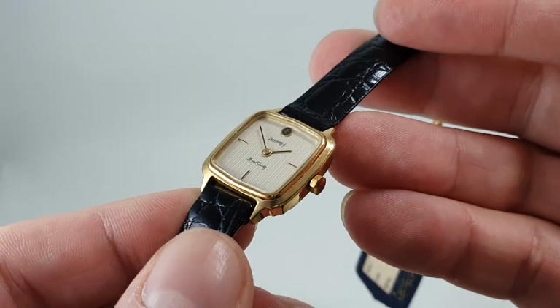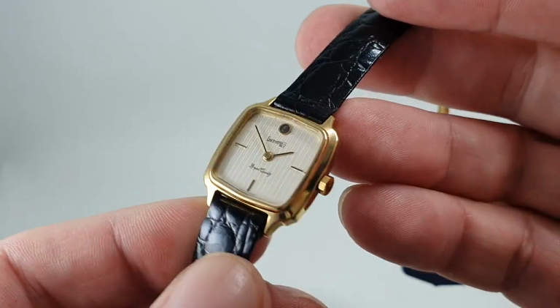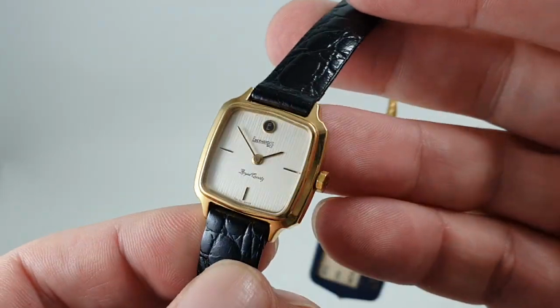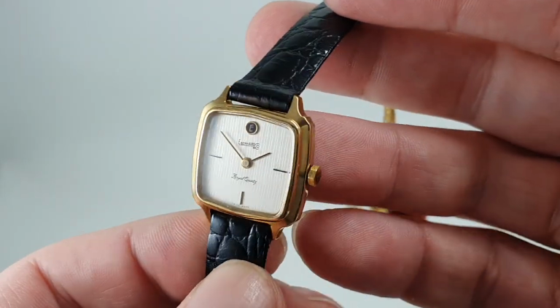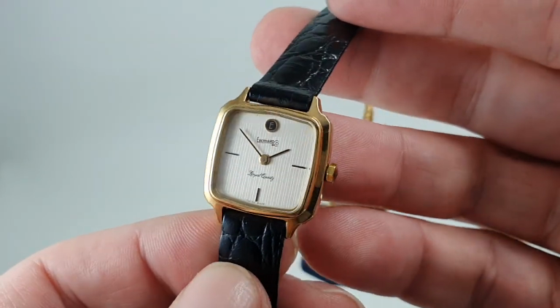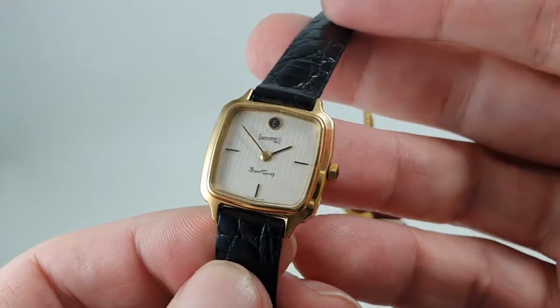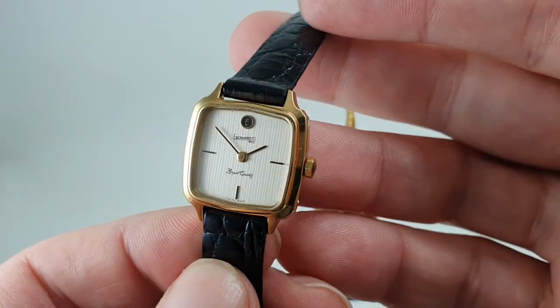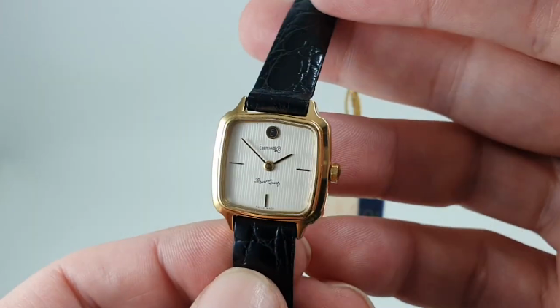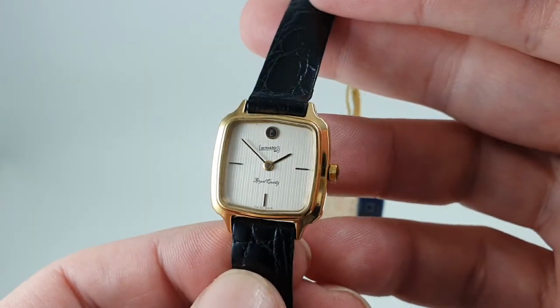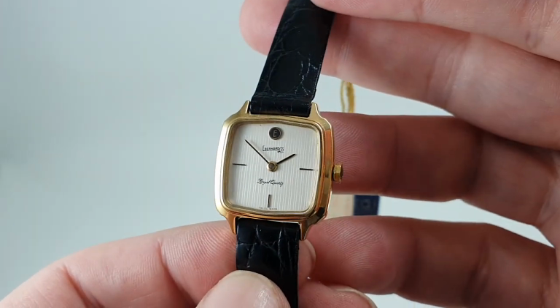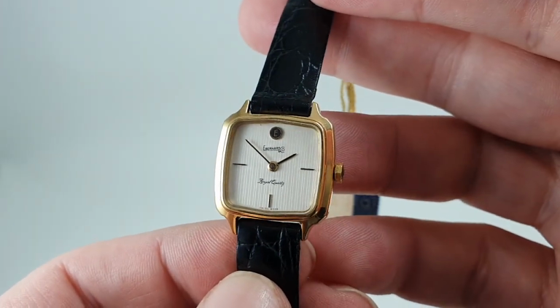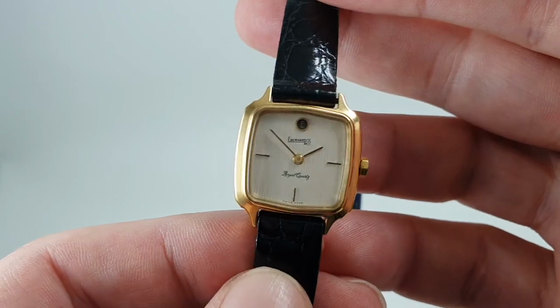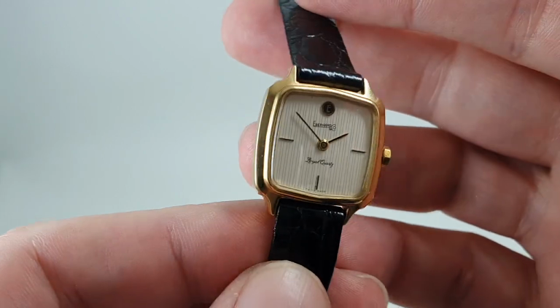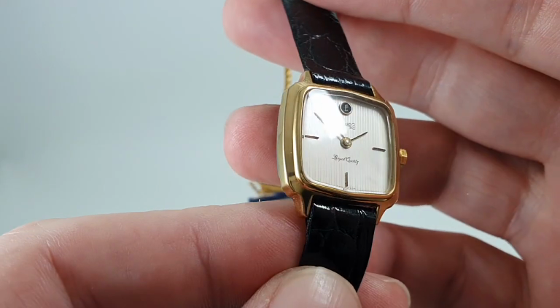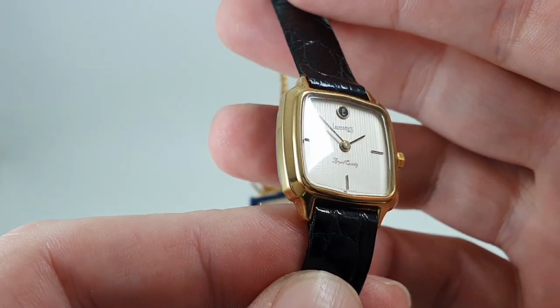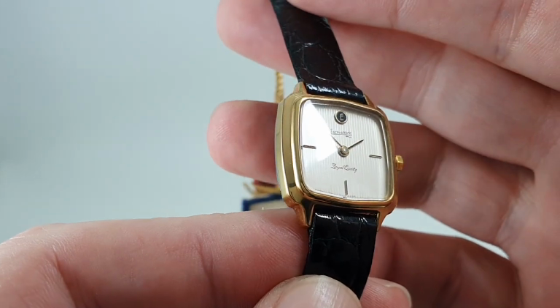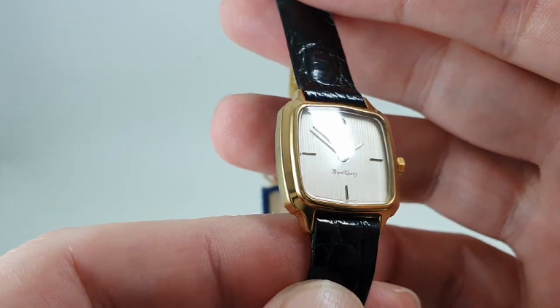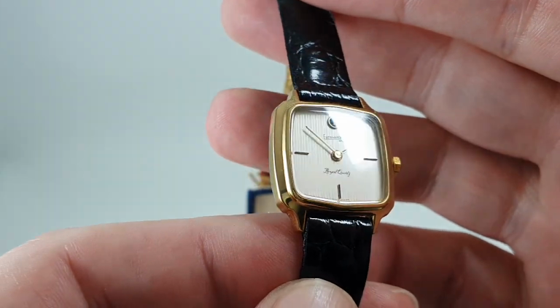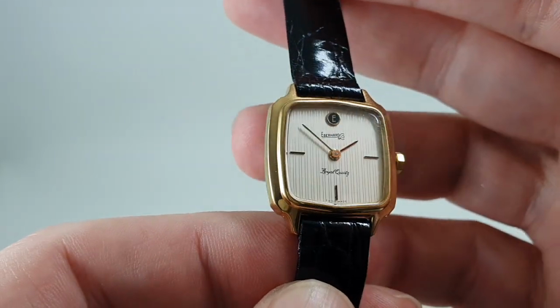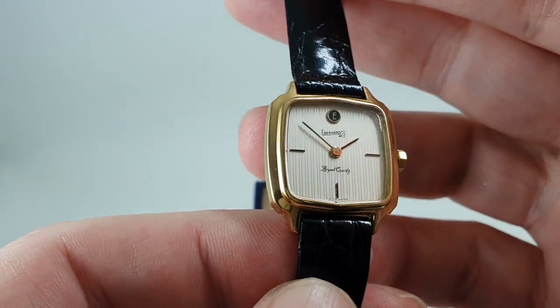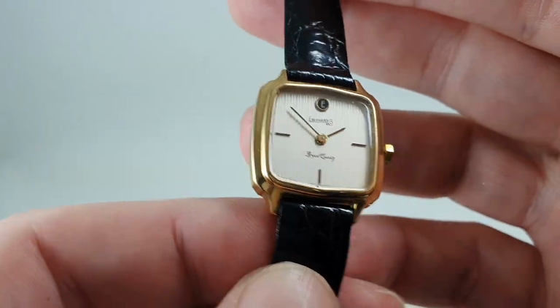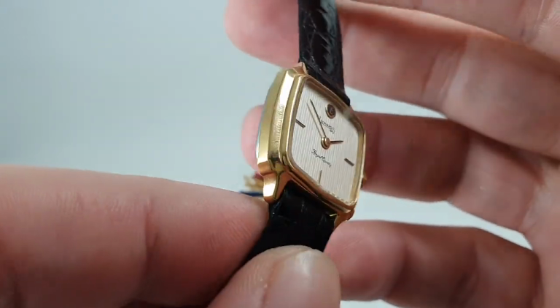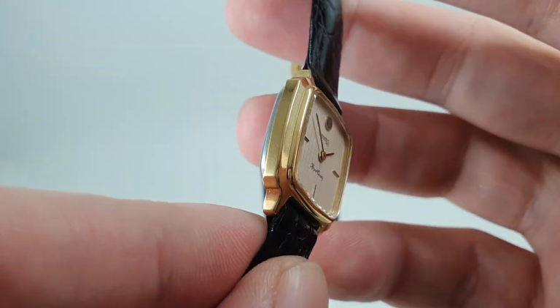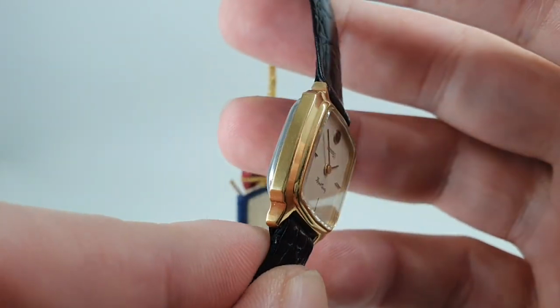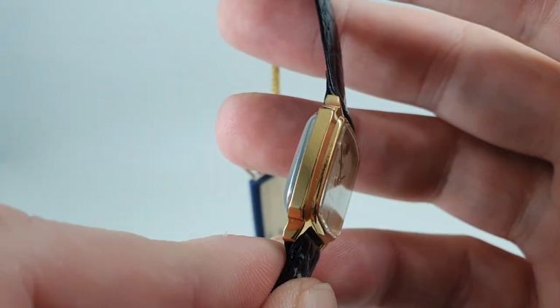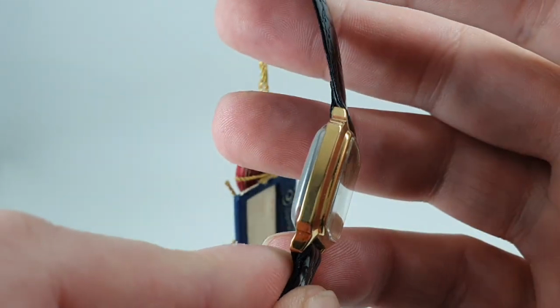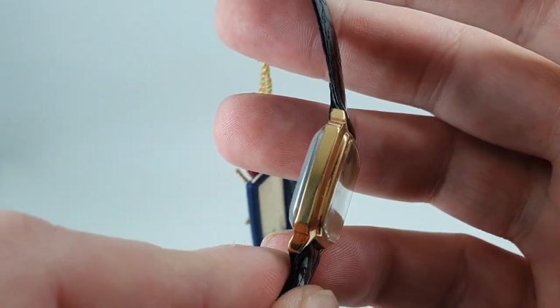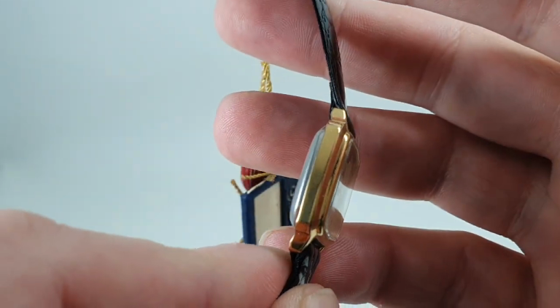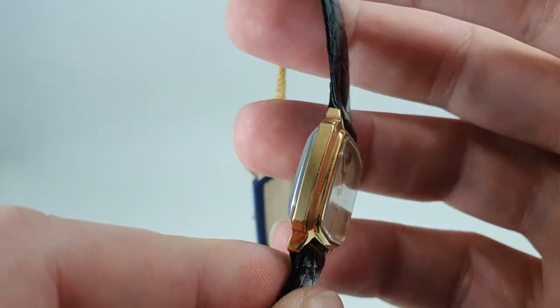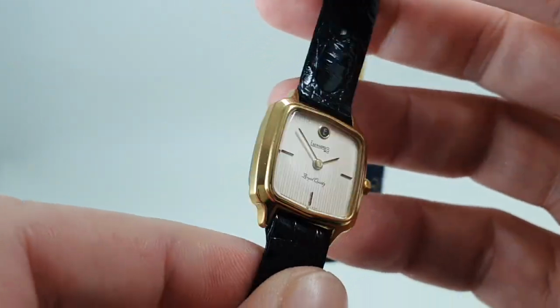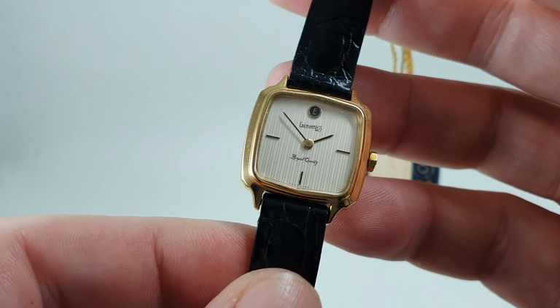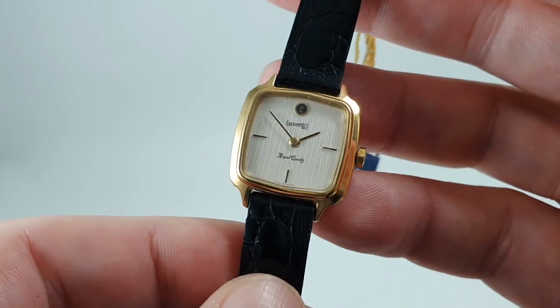It's an ESA or ETA movement inside, six jewels, time only, absolutely perfect condition, completely unworn.